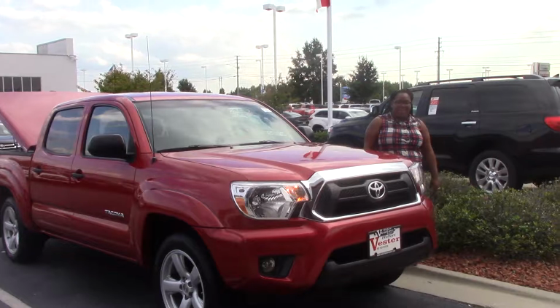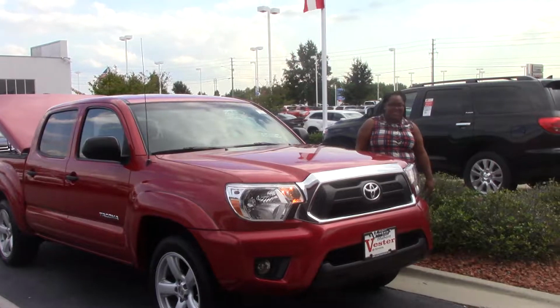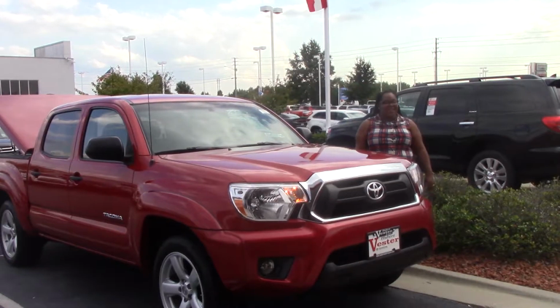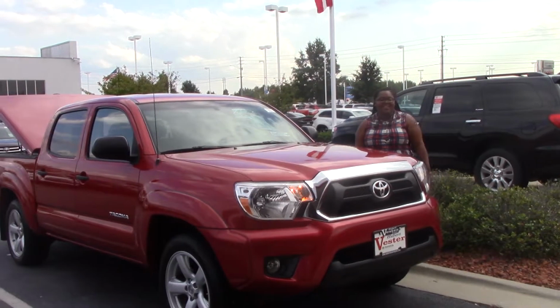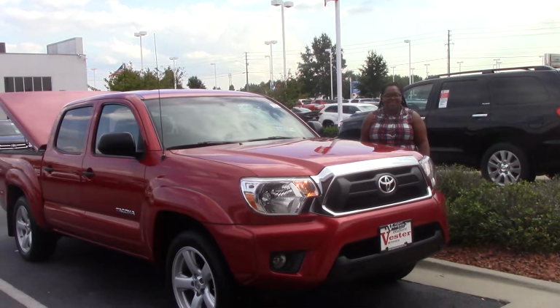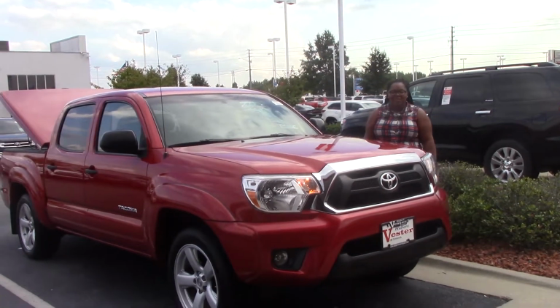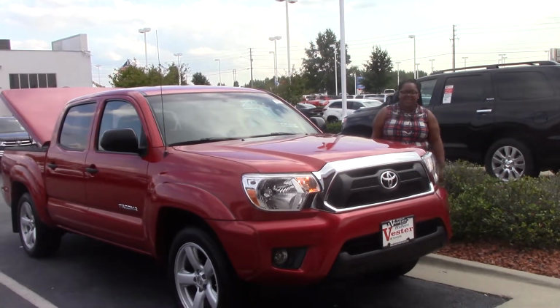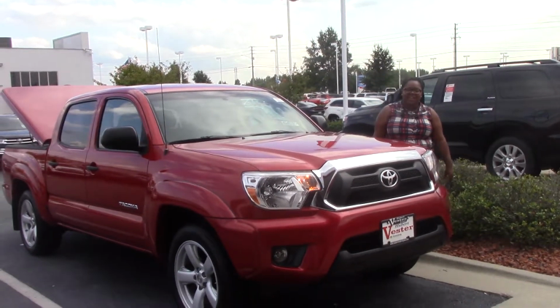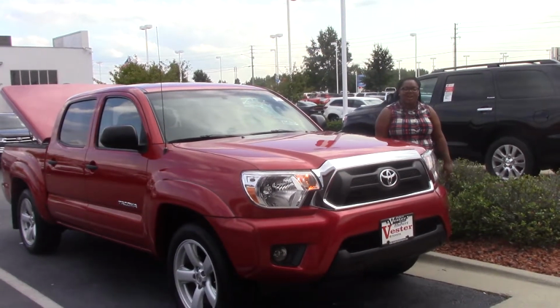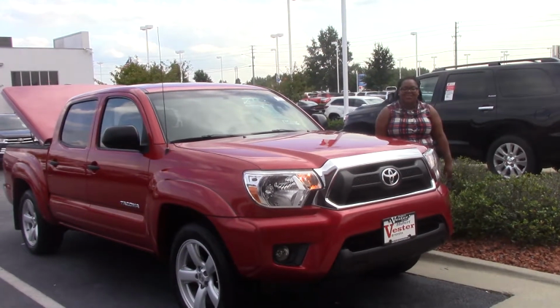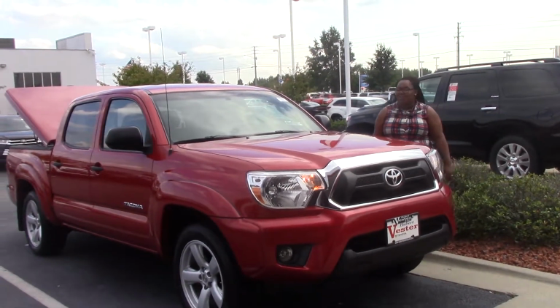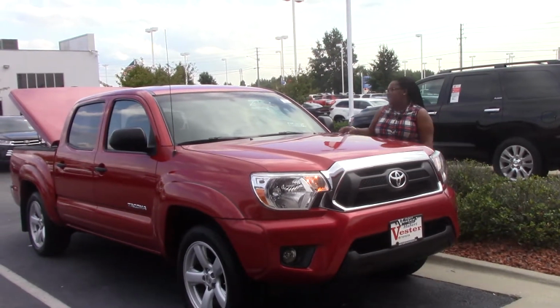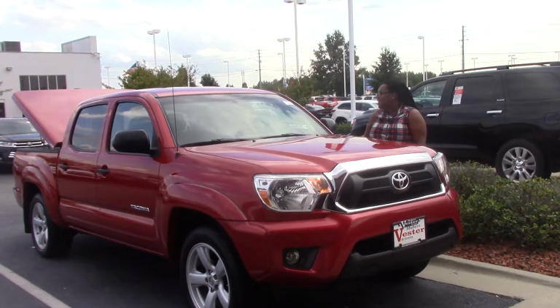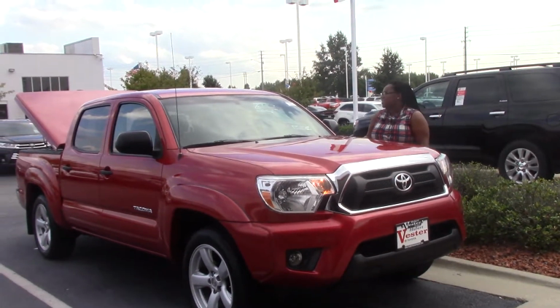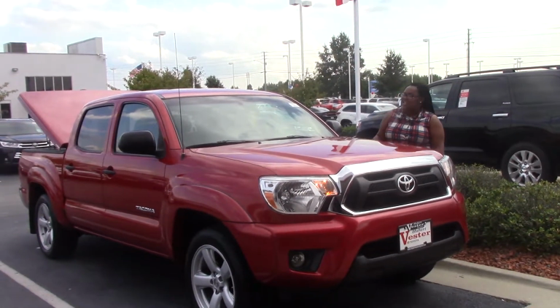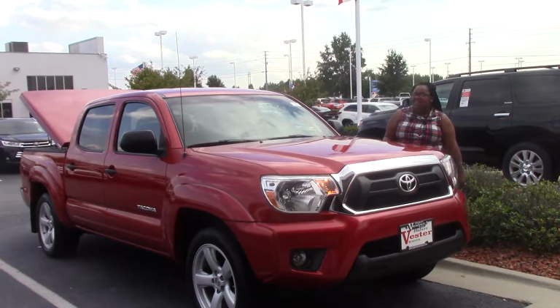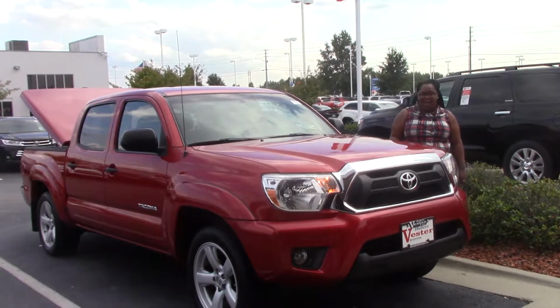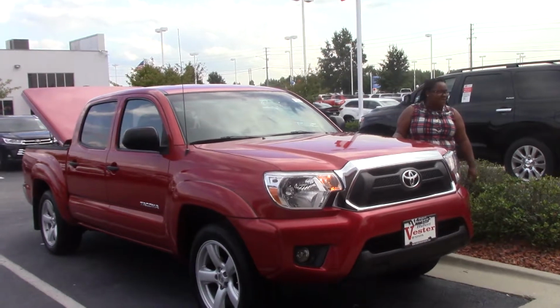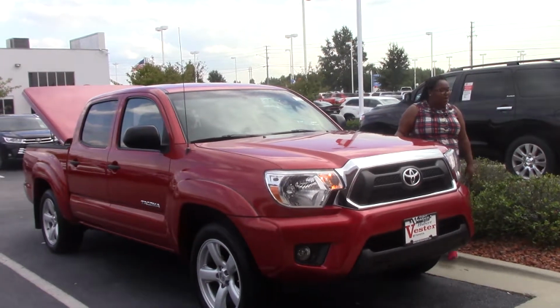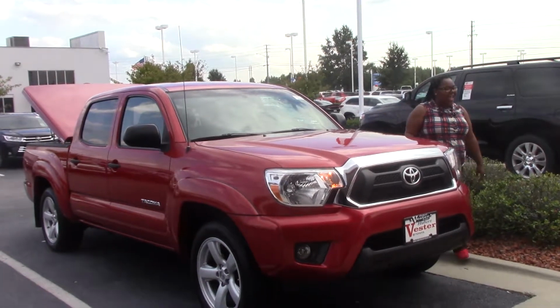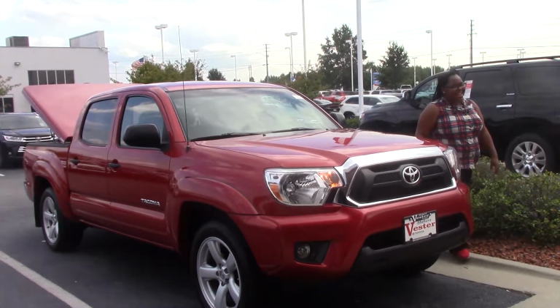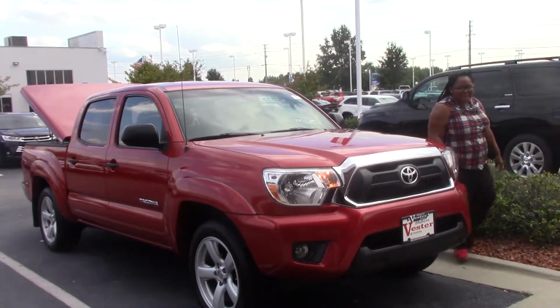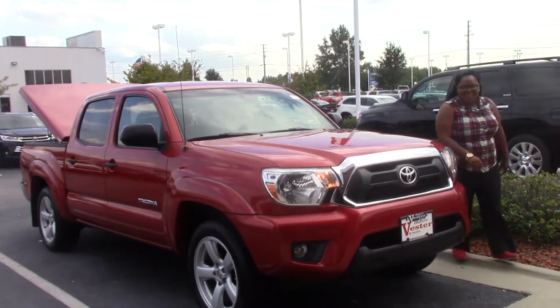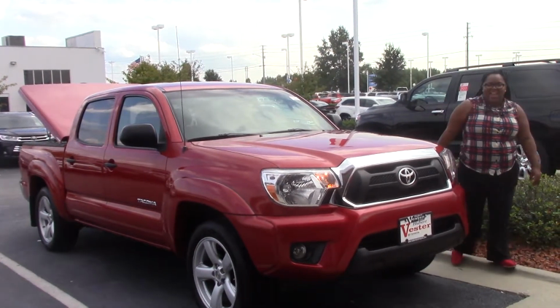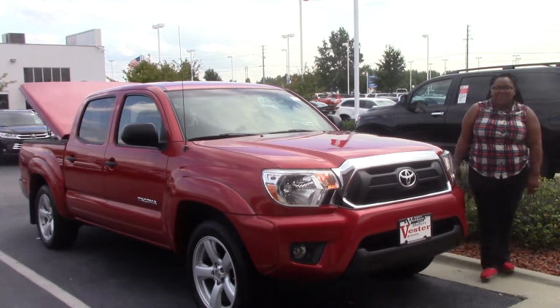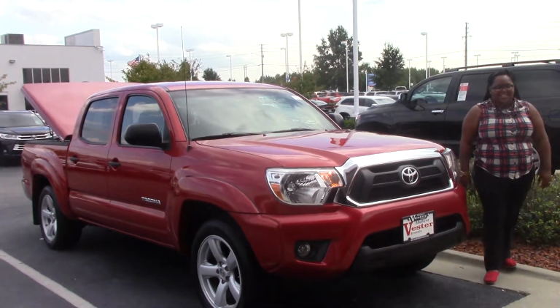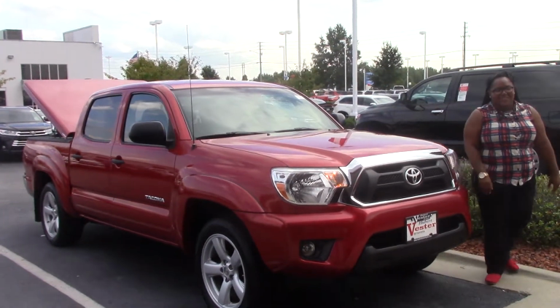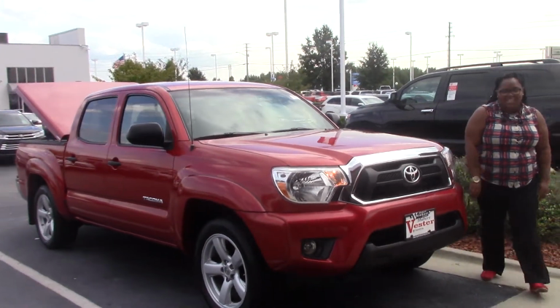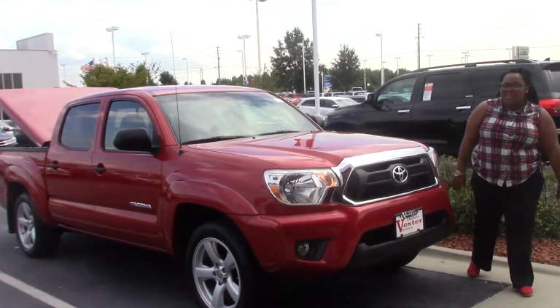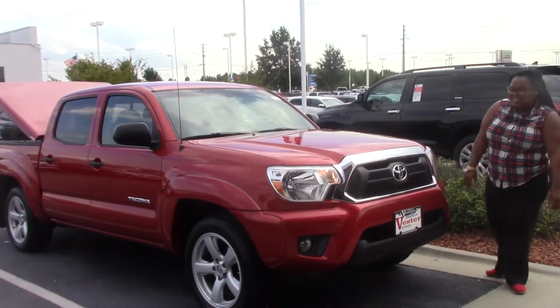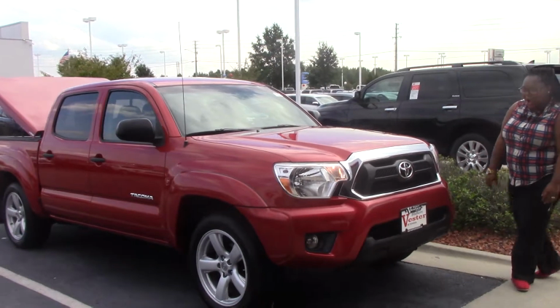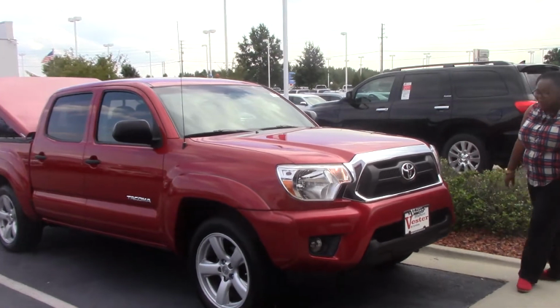Hey, I'm Tamecia Barron here at Huber vs Toyota, and today we'll be talking about stock number TN-0654A. We'll be talking about a 2015 Toyota Tacoma.